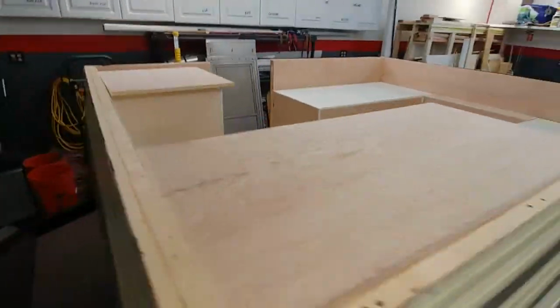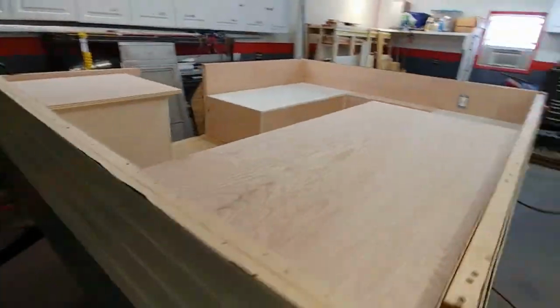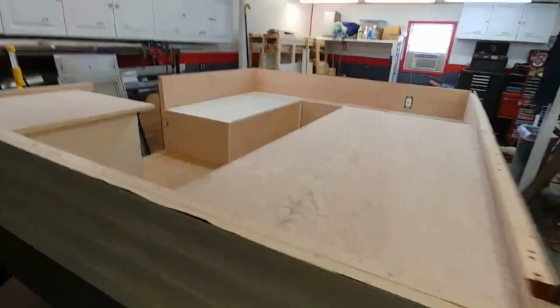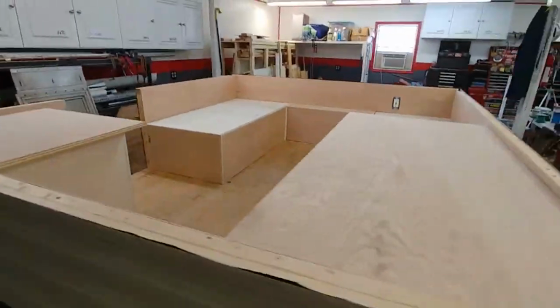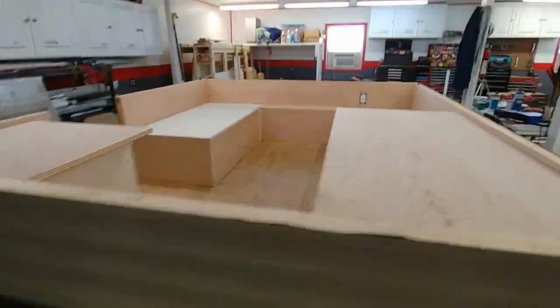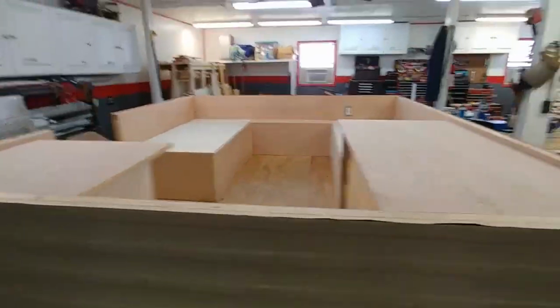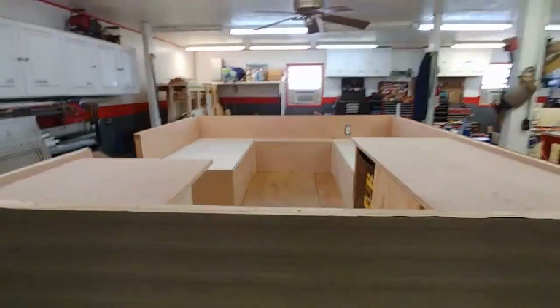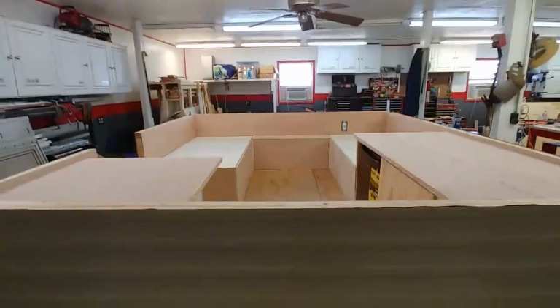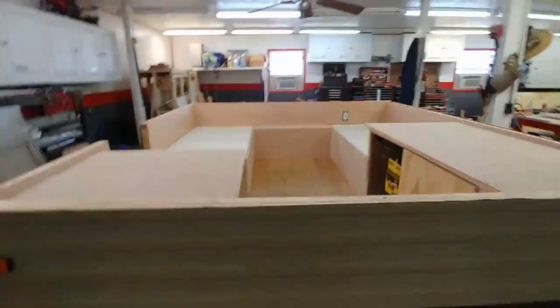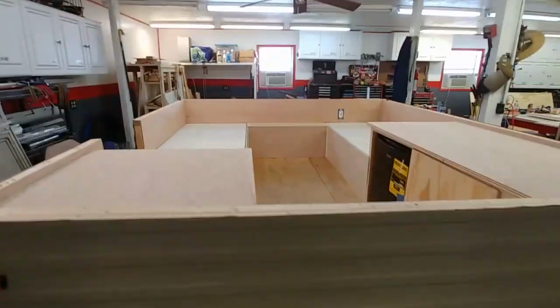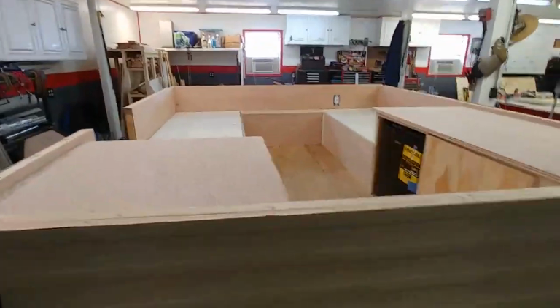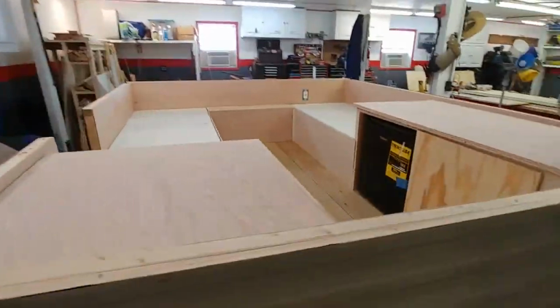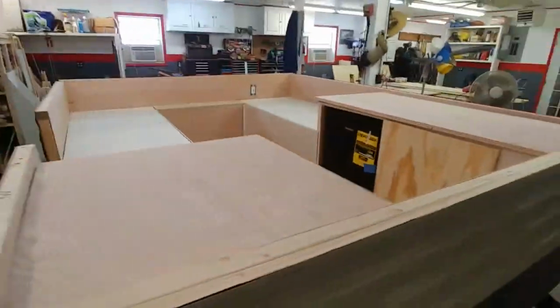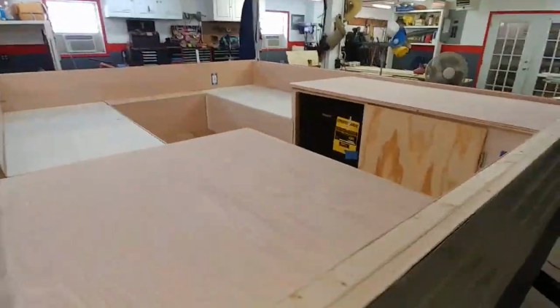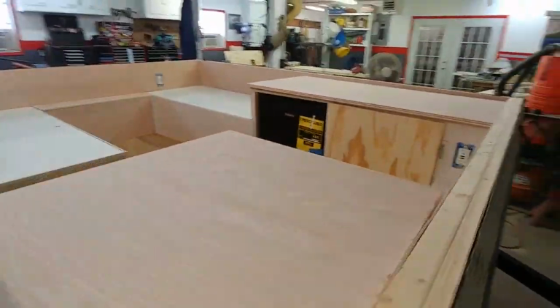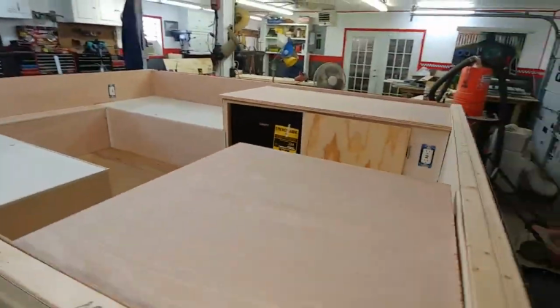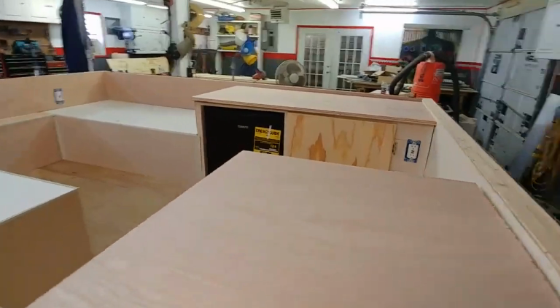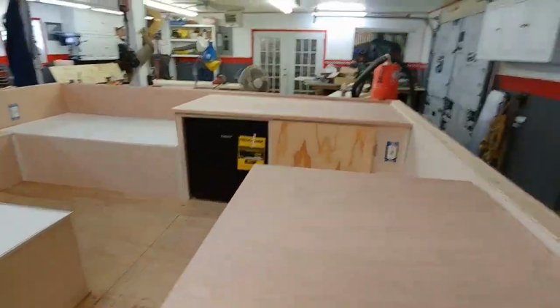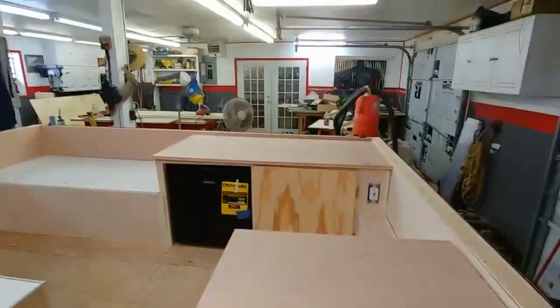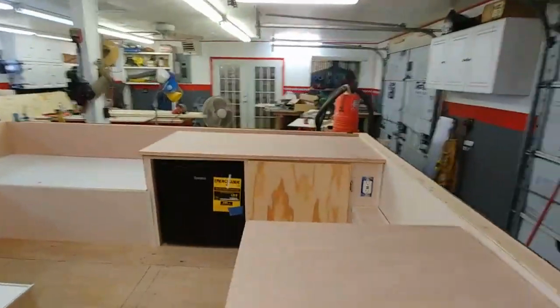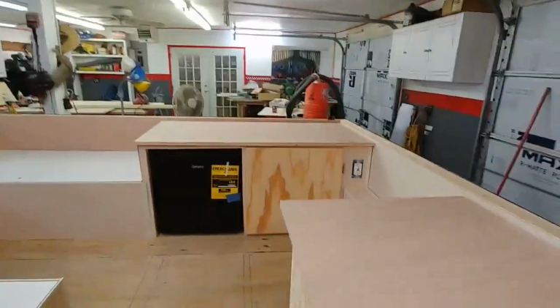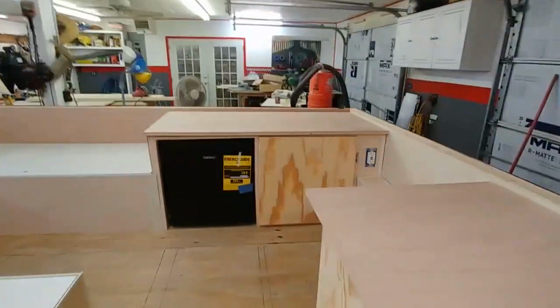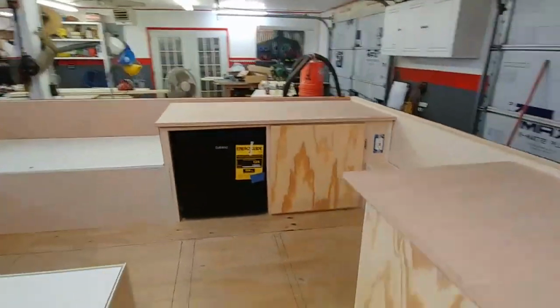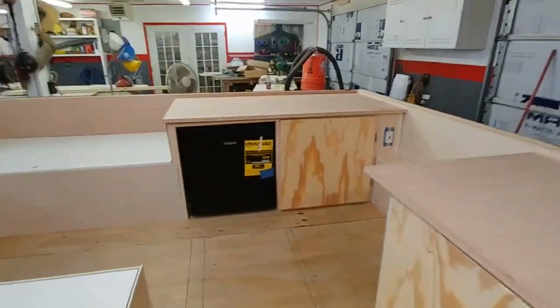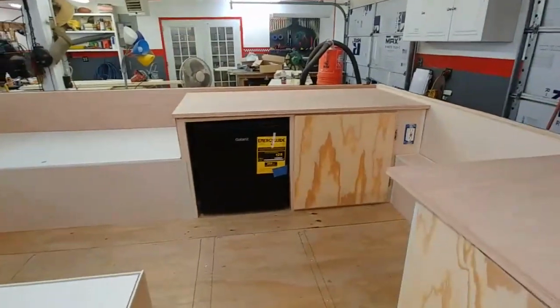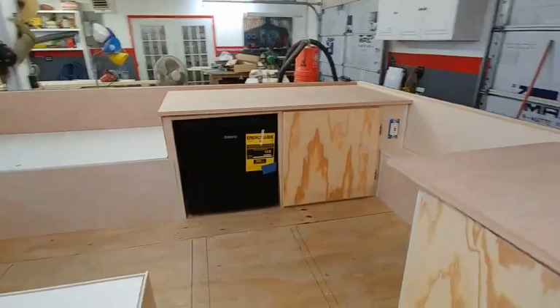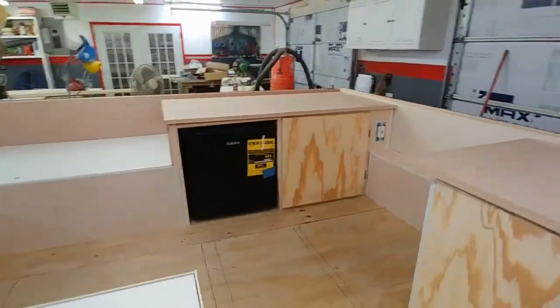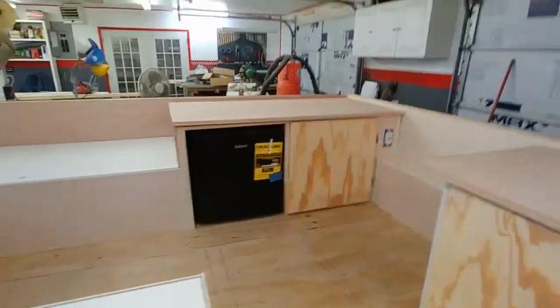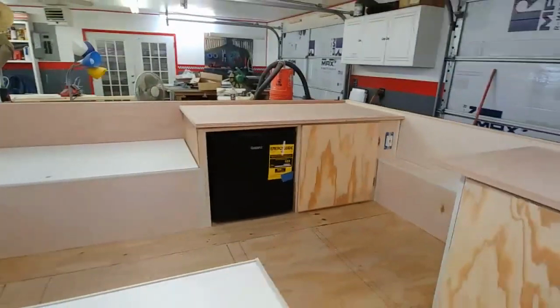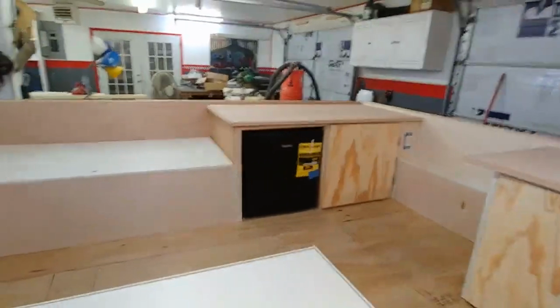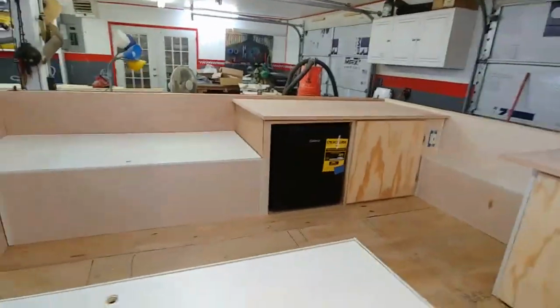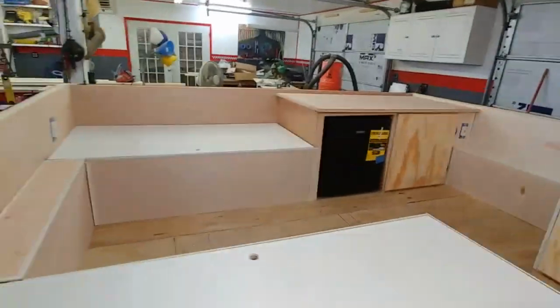The countertops are made of oak. They are not finished — they are just laying there. I still have a lot of detailed work to do on them before they'll be installed.